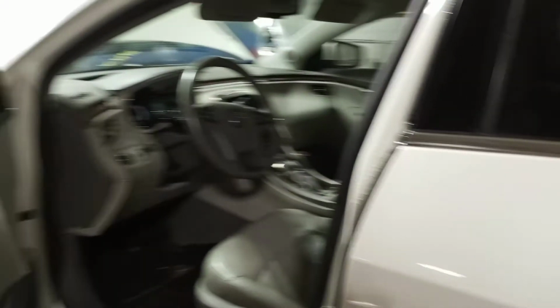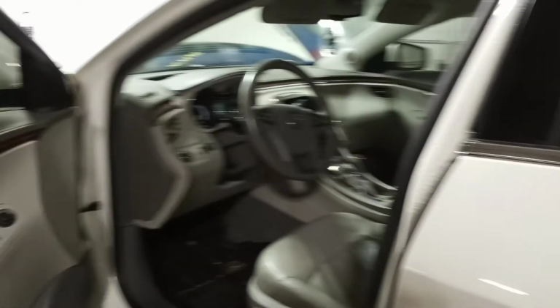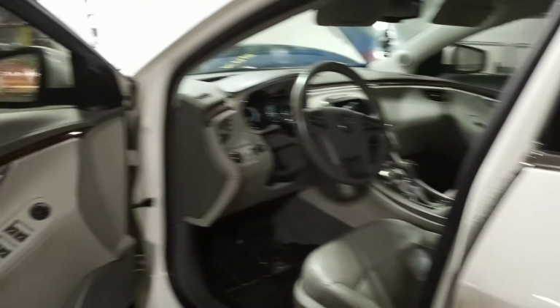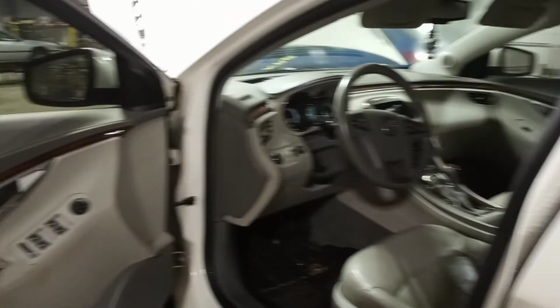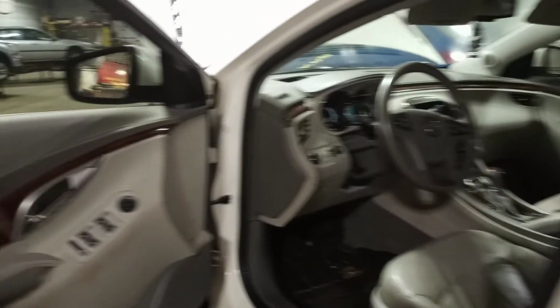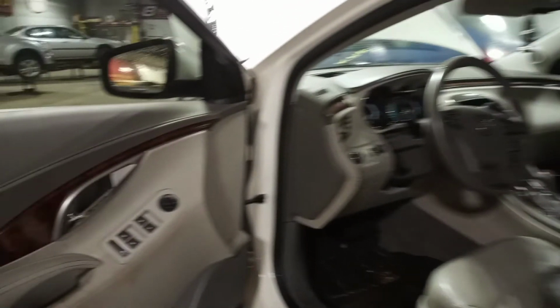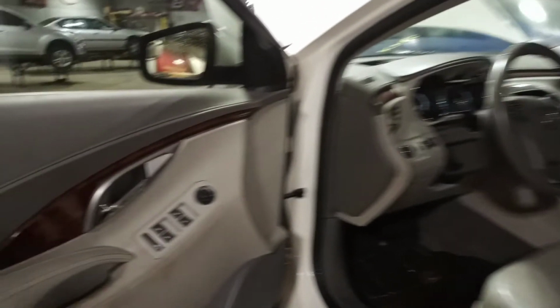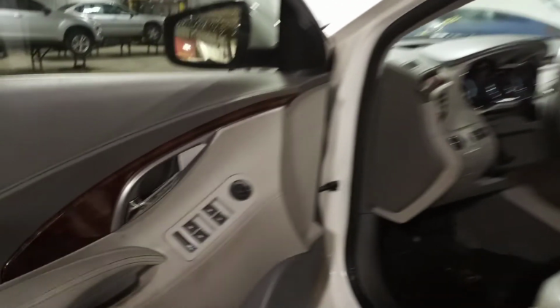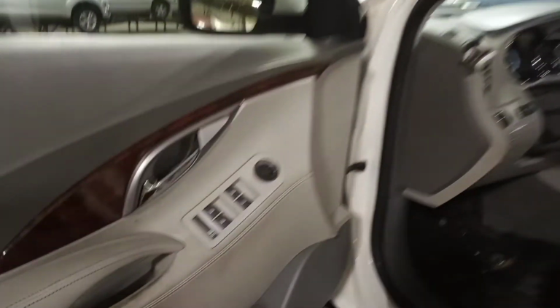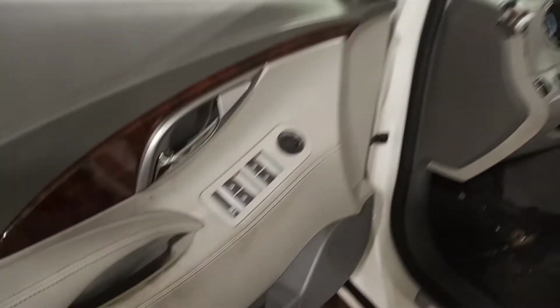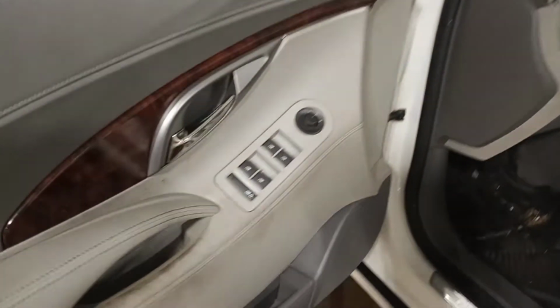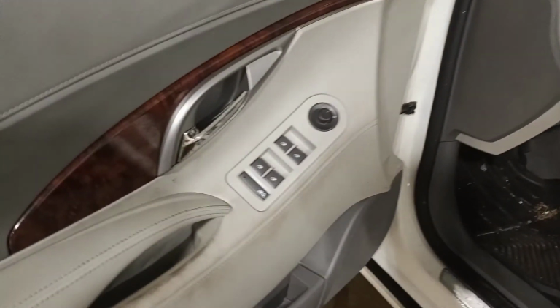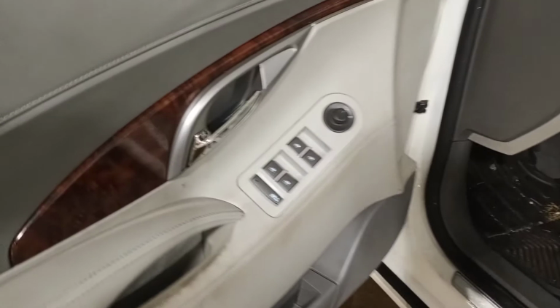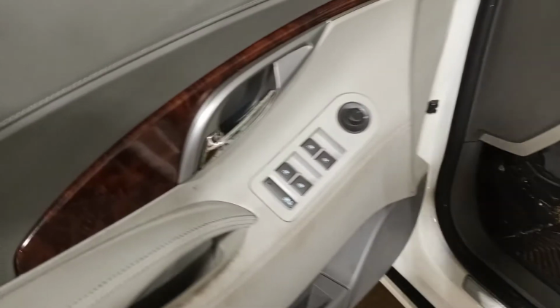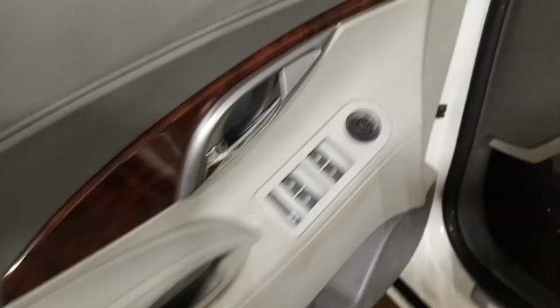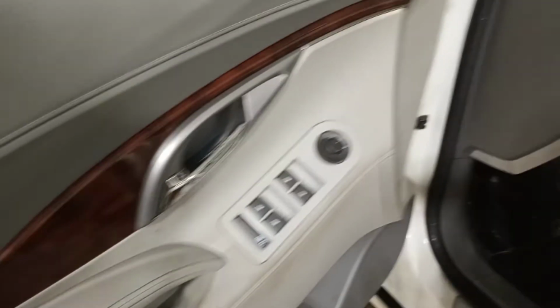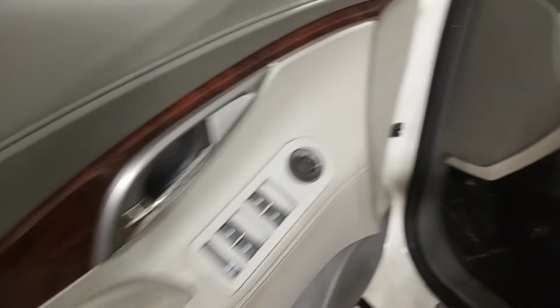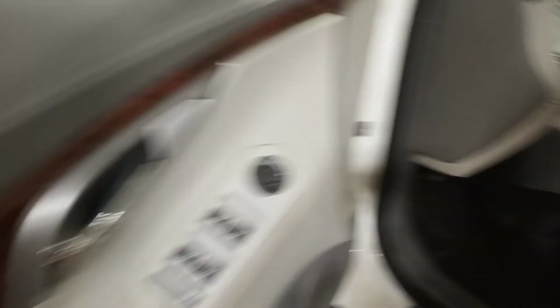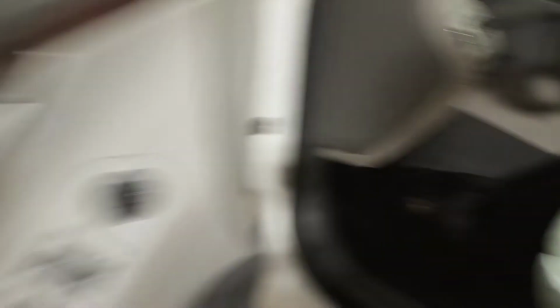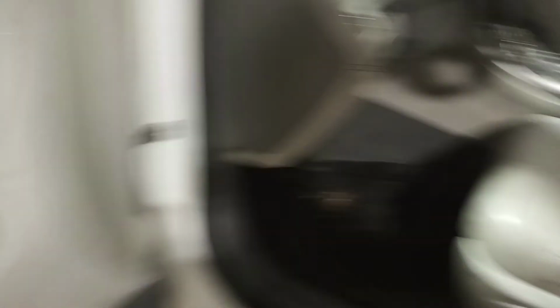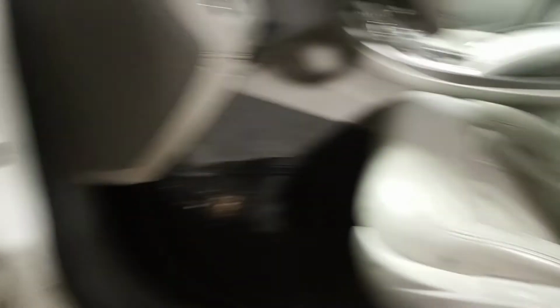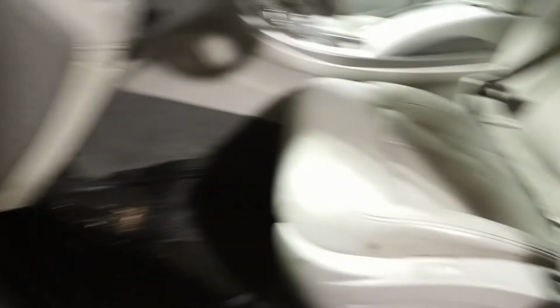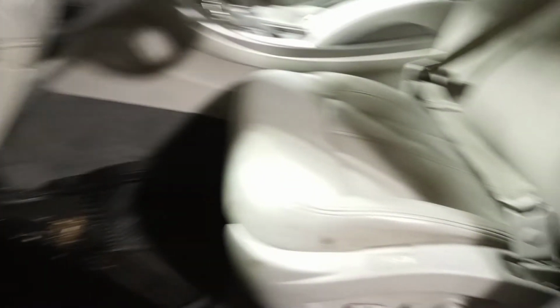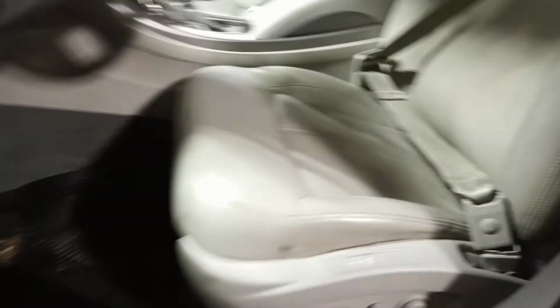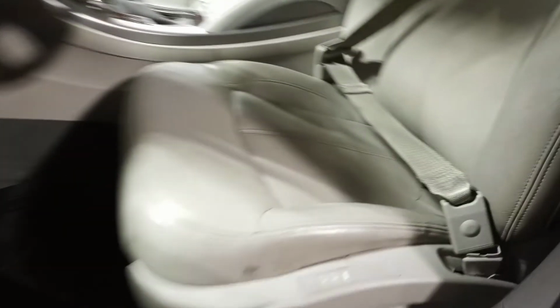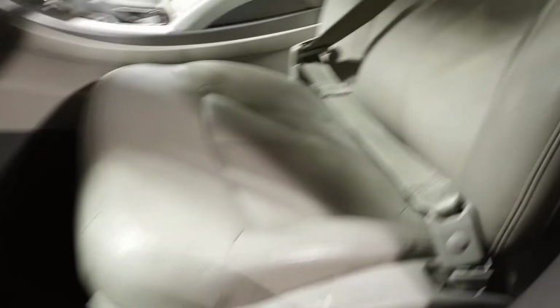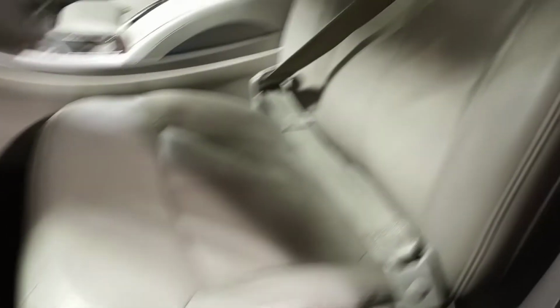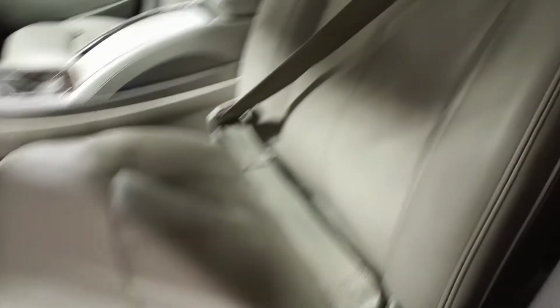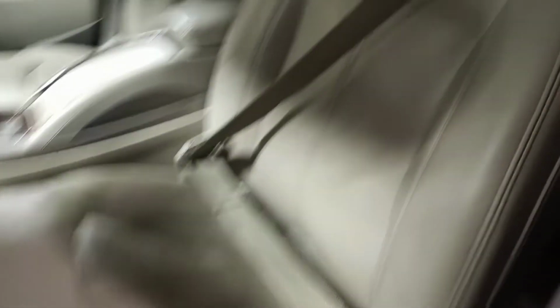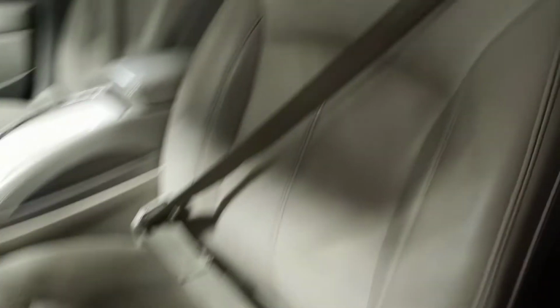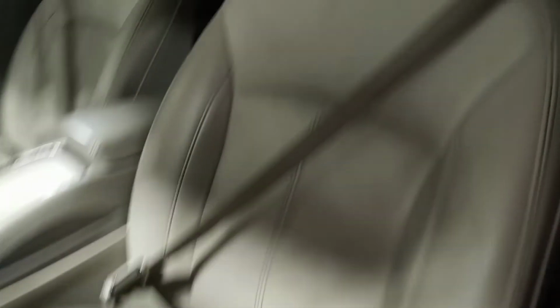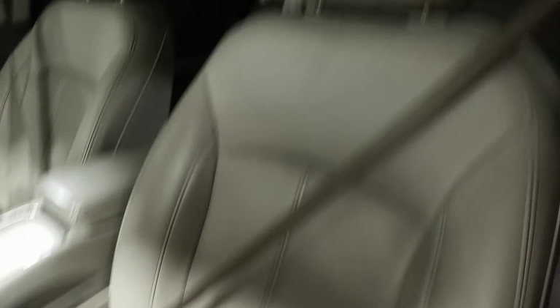Grey leather interior. Power front seats with driver memory. All bags are good.